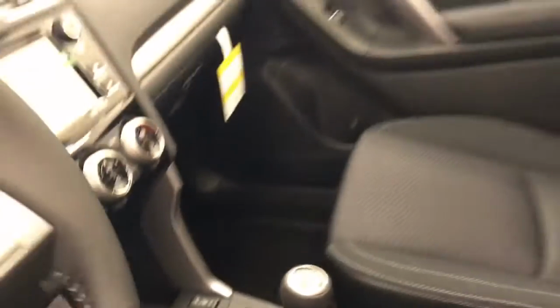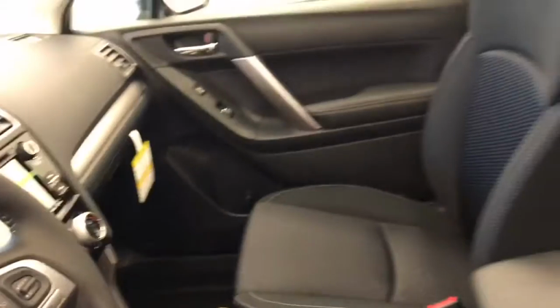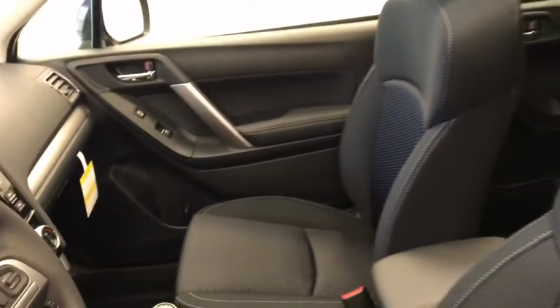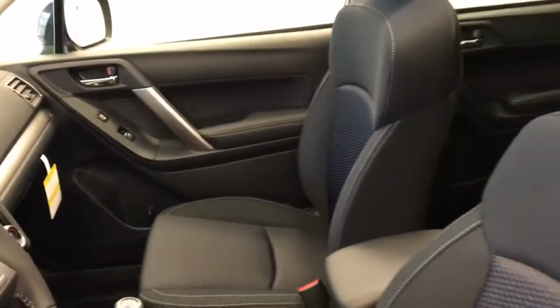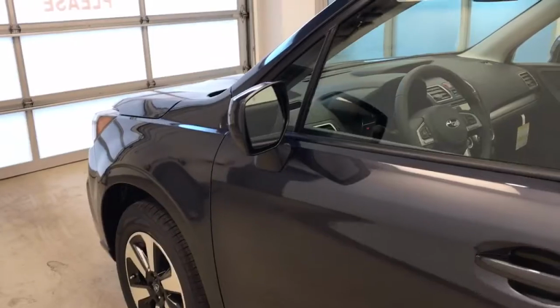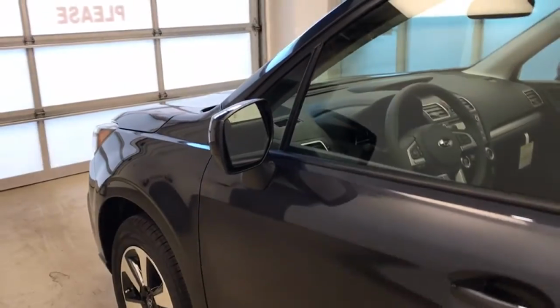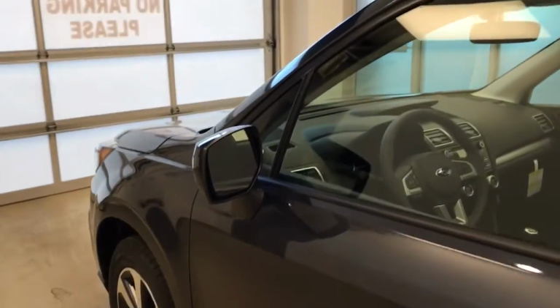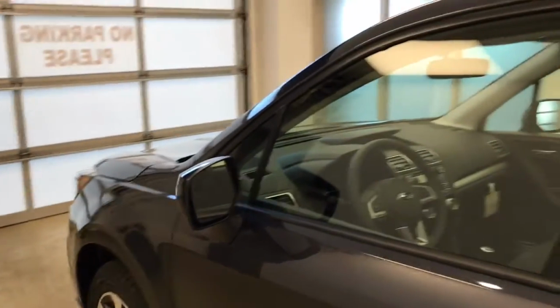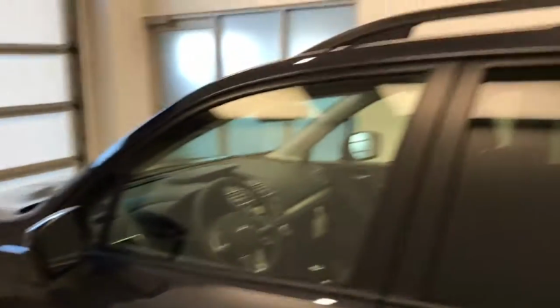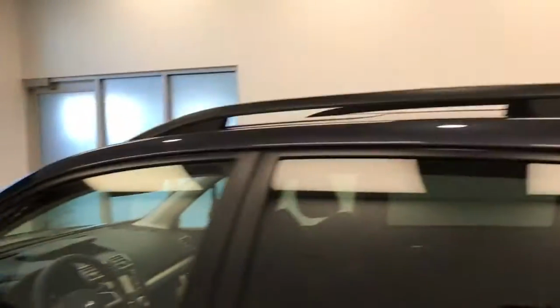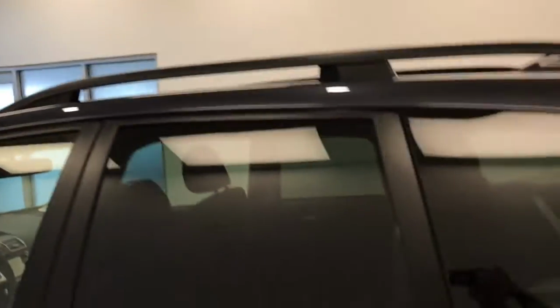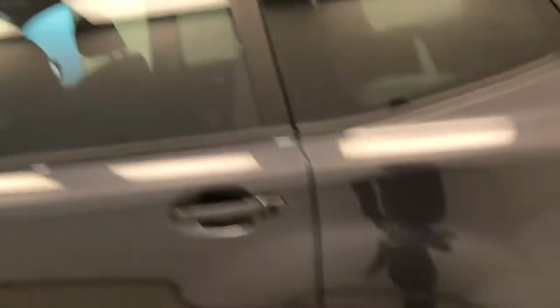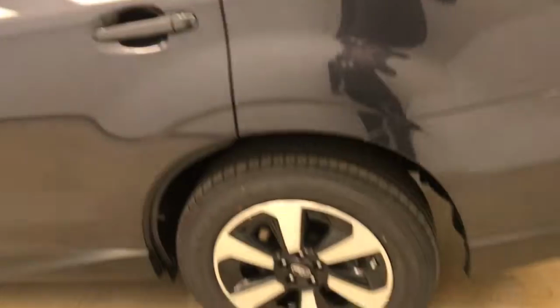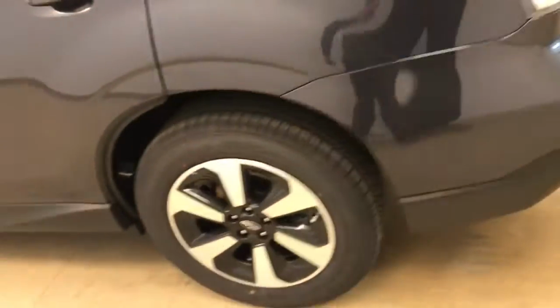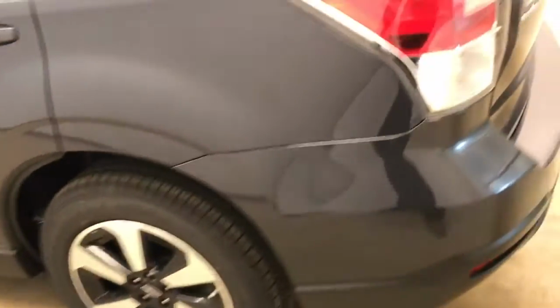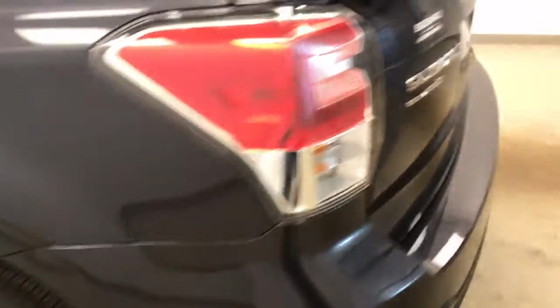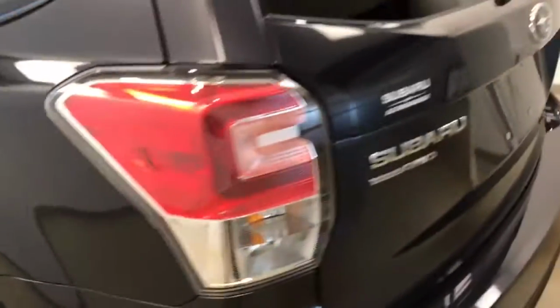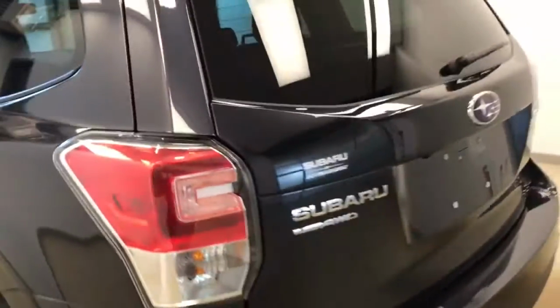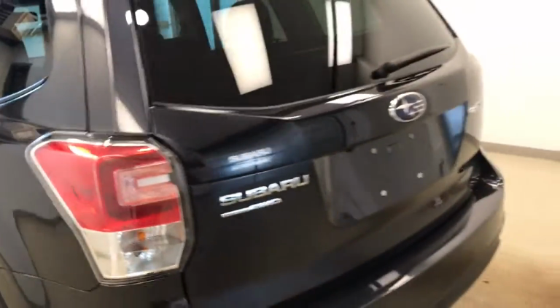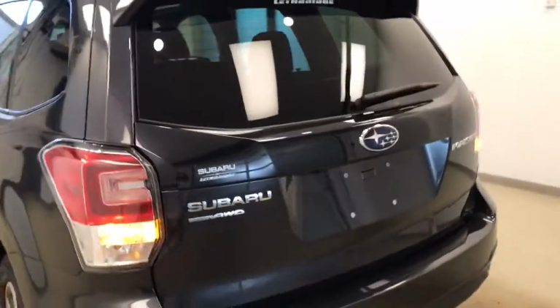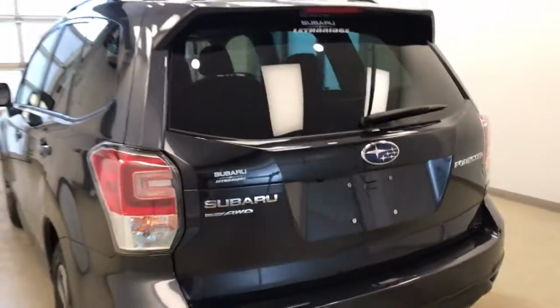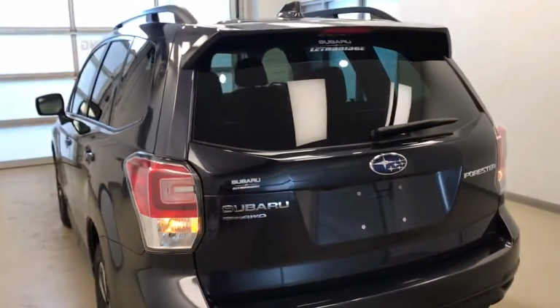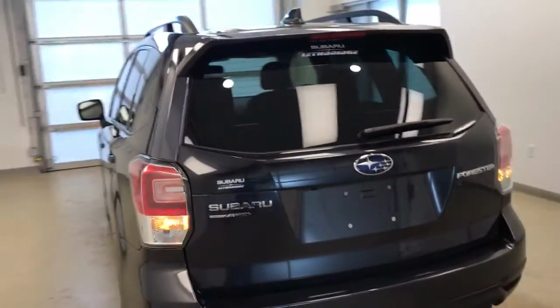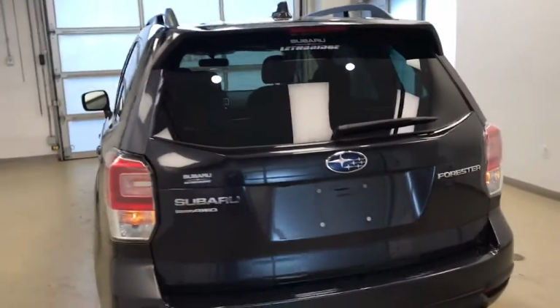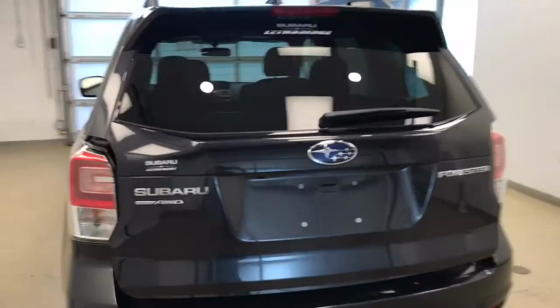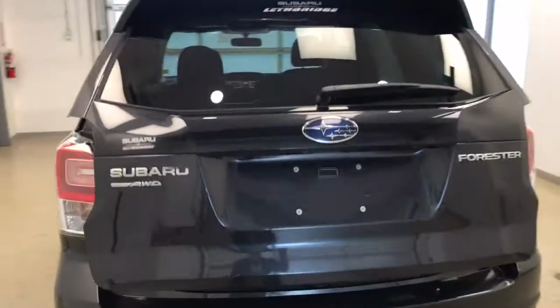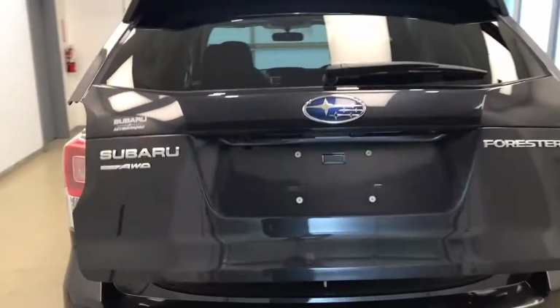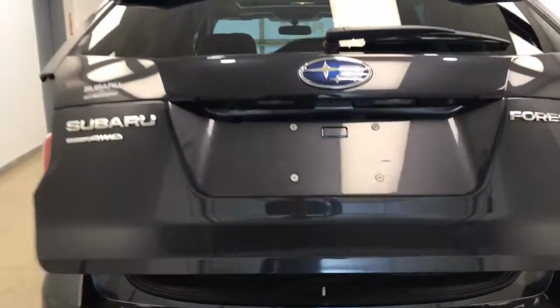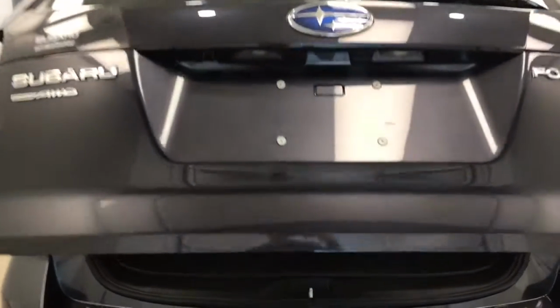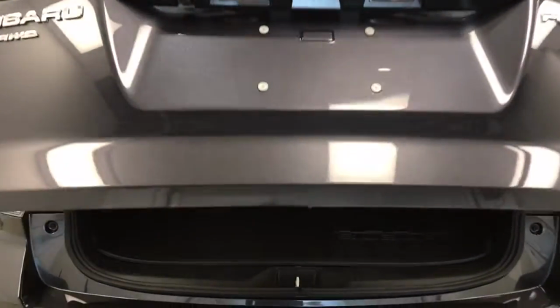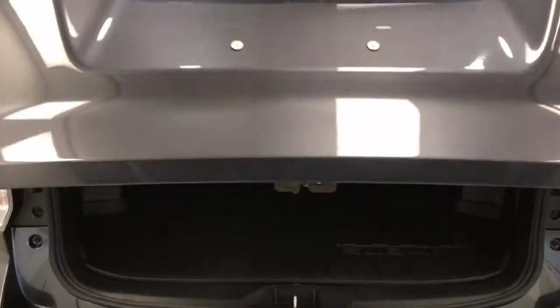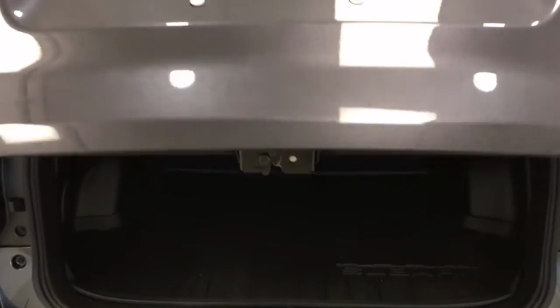Our interior color is black. This vehicle comes with blind spot assist and heated mirrors, roof rack, 17-inch alloy rims, backup camera, remote trunk release, power hatch, cargo cover, and a lot more cargo space.